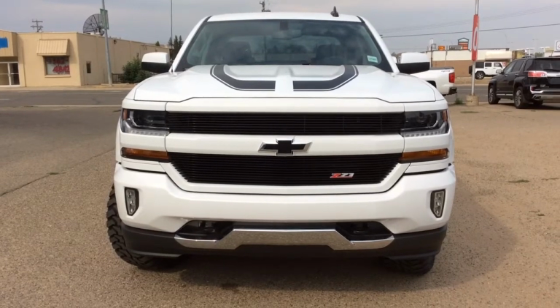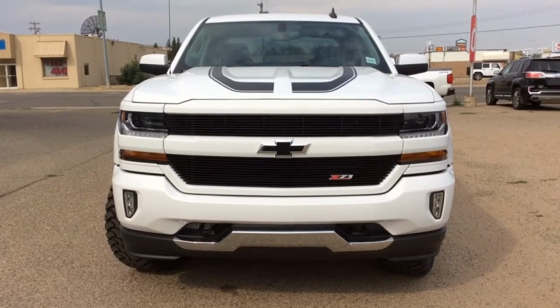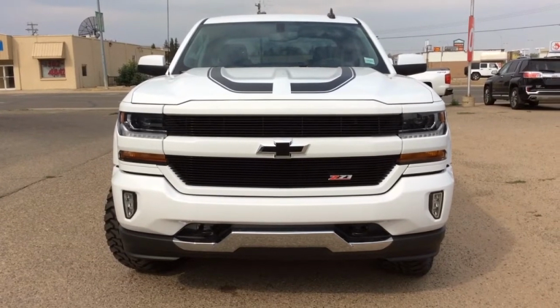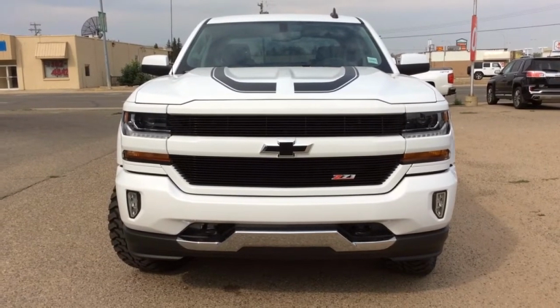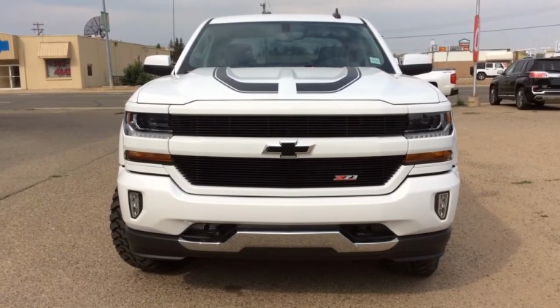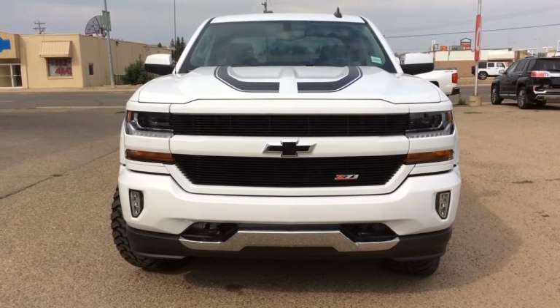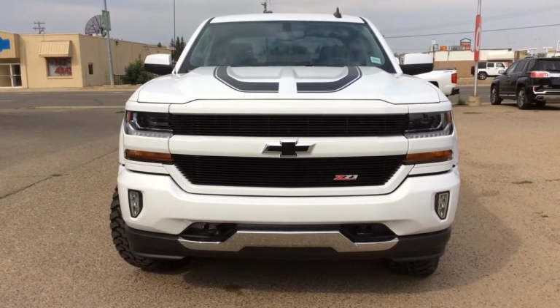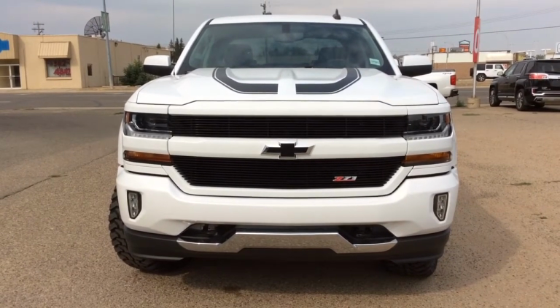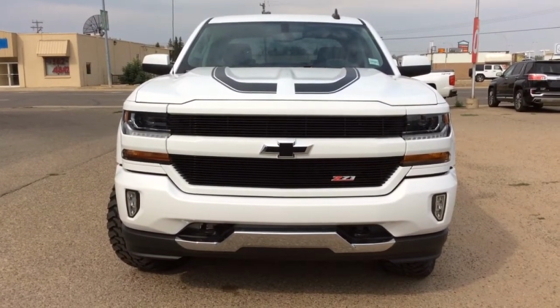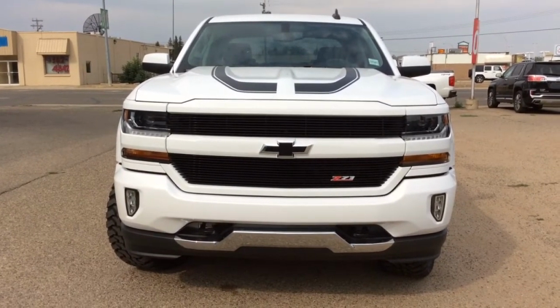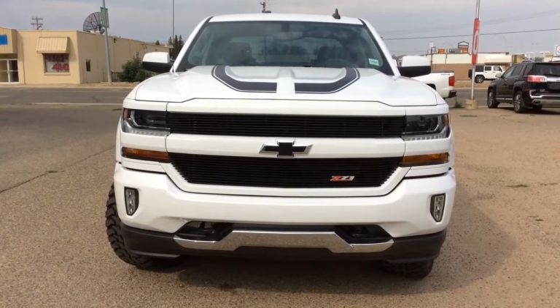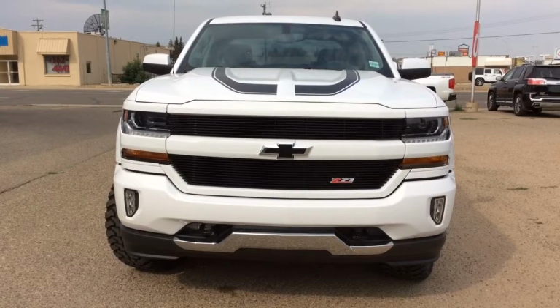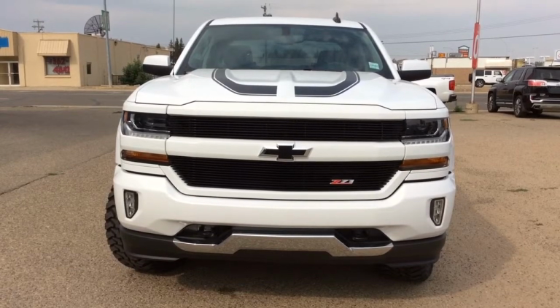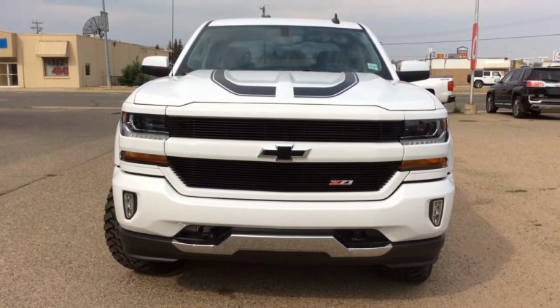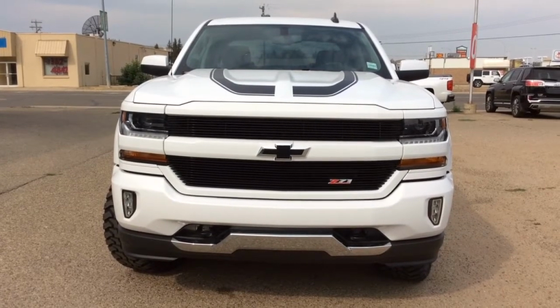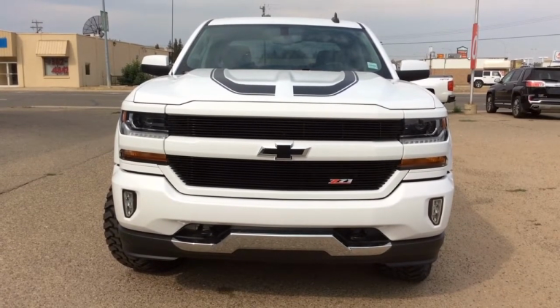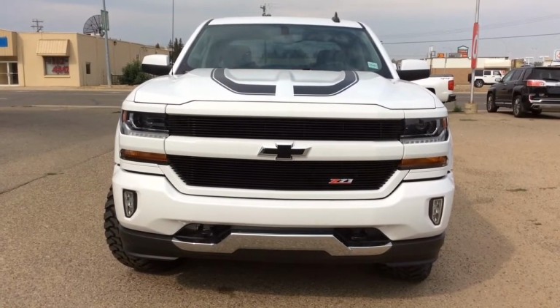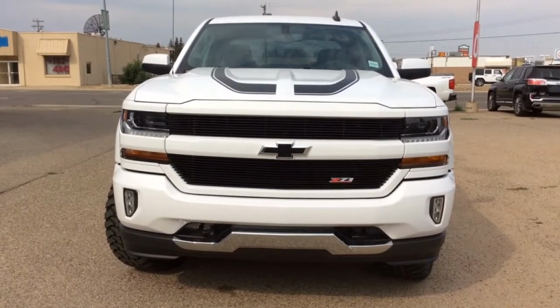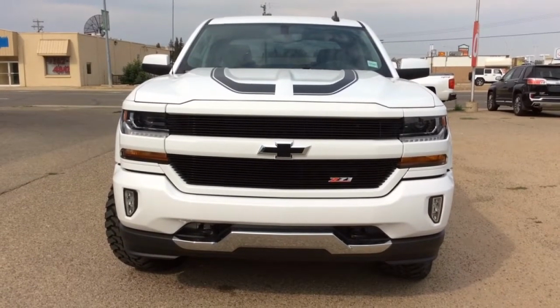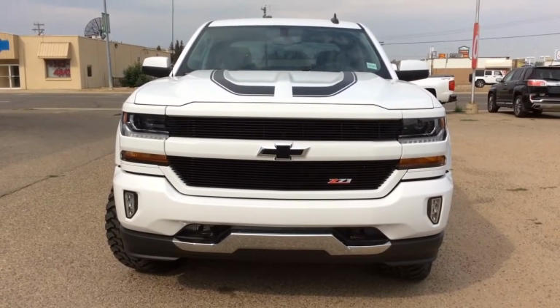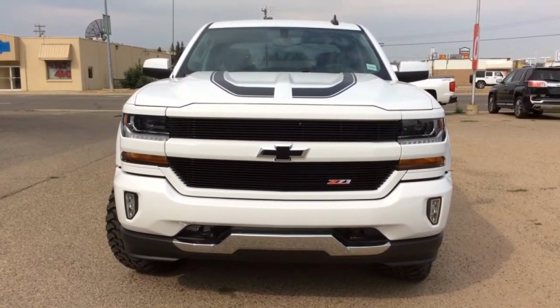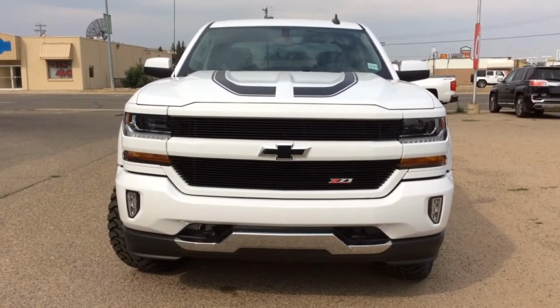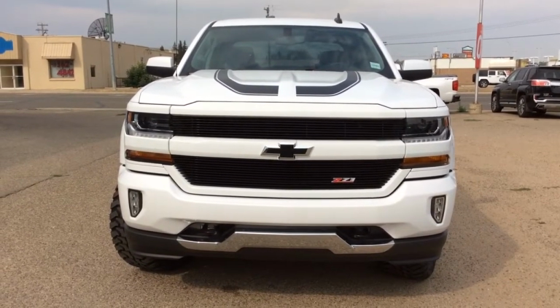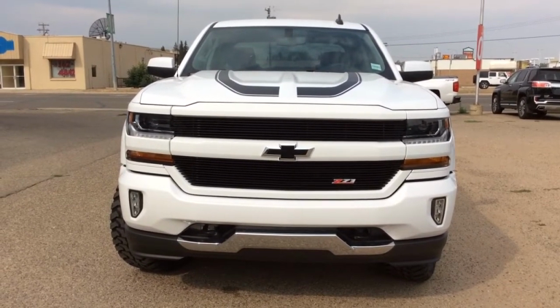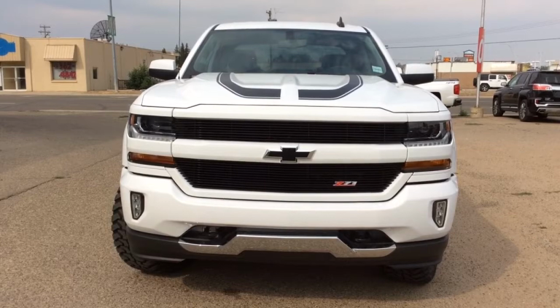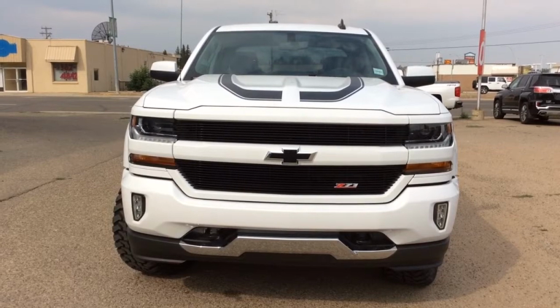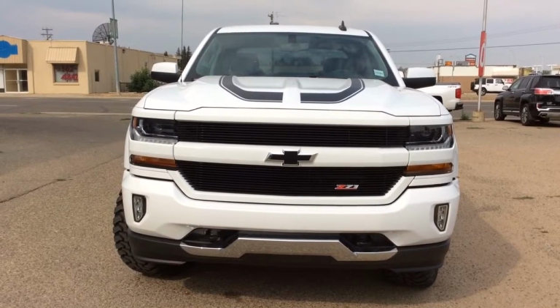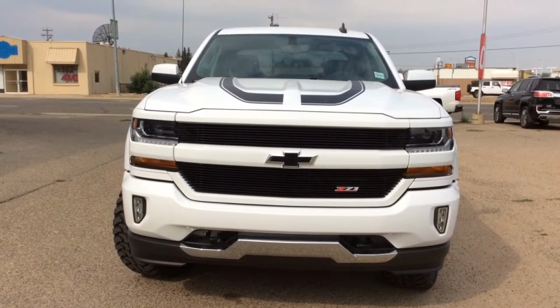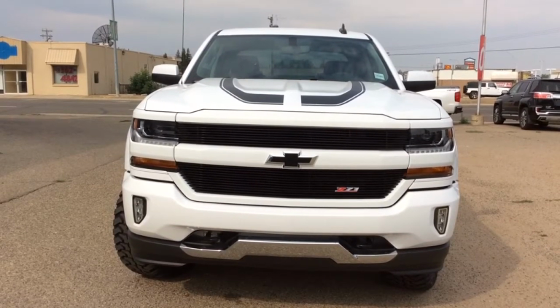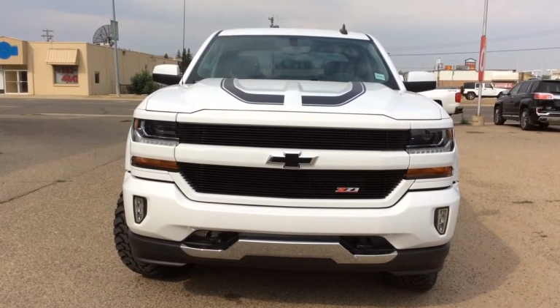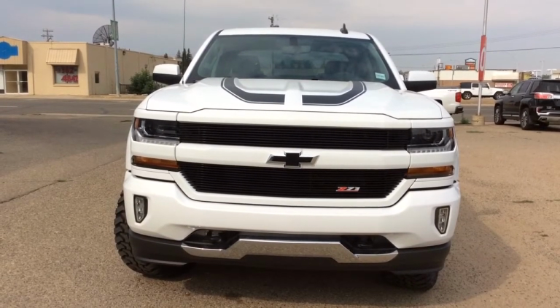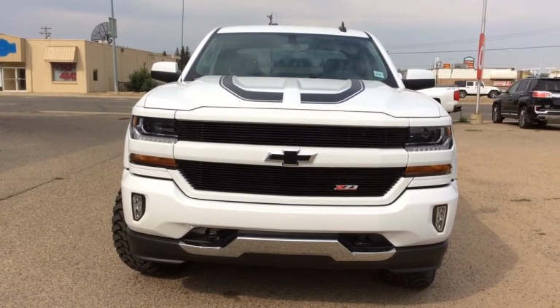Hey there everybody and welcome to Newbrook's Motor Products. Today we're looking at our brand new stop number 184470. It's a 2018 Chevrolet Silverado 1500 with your Z71 off-road suspension package.